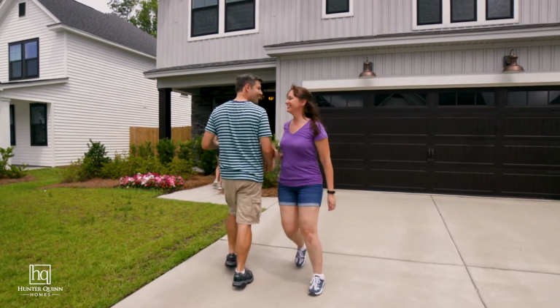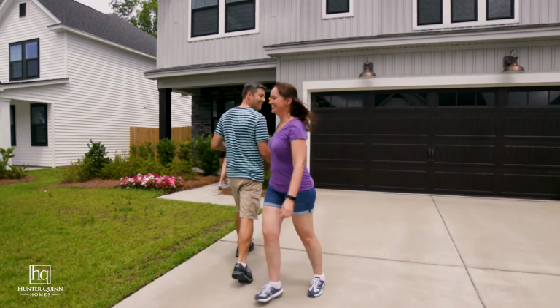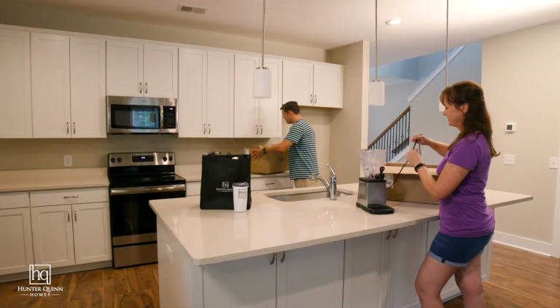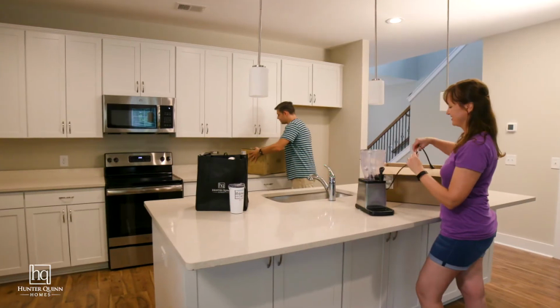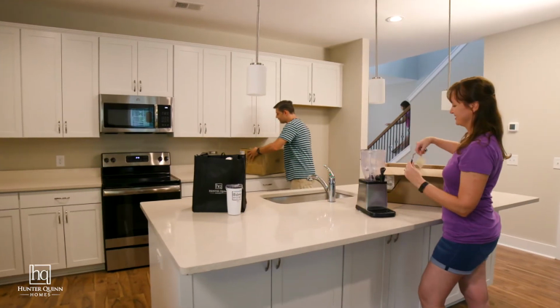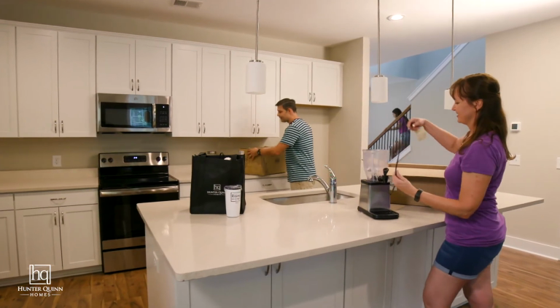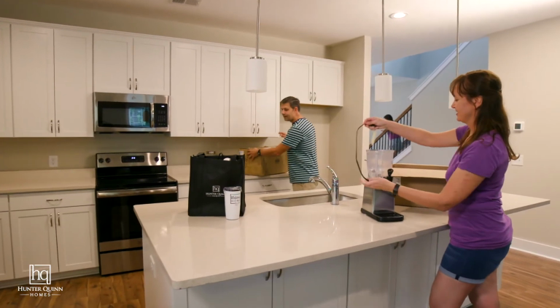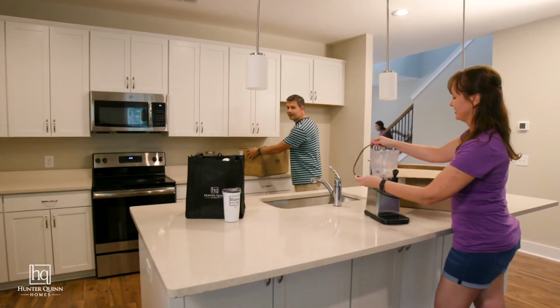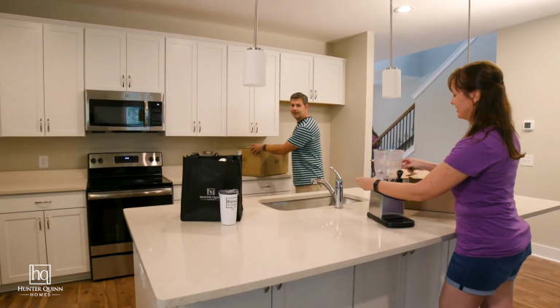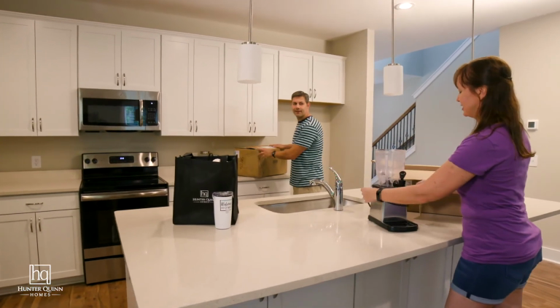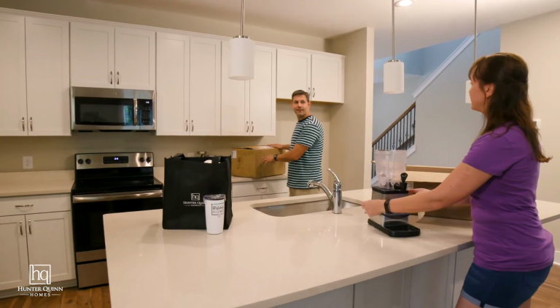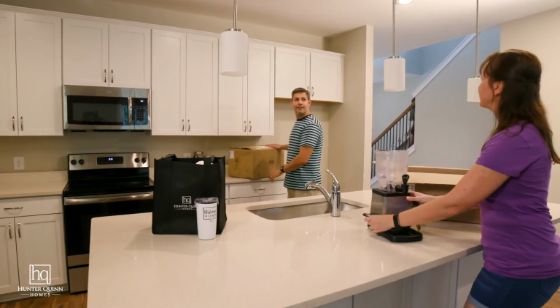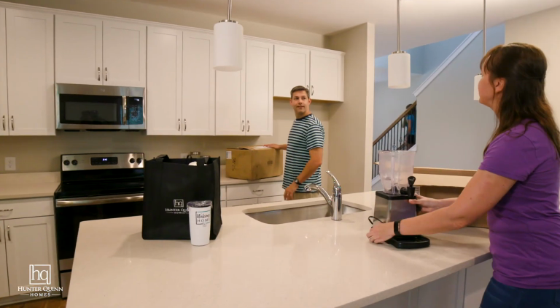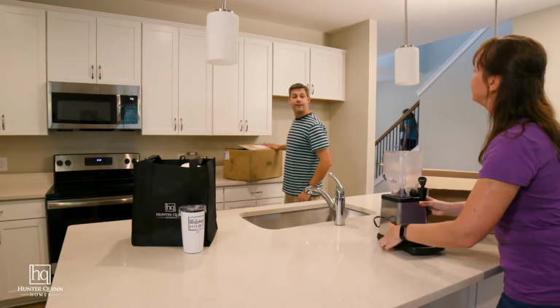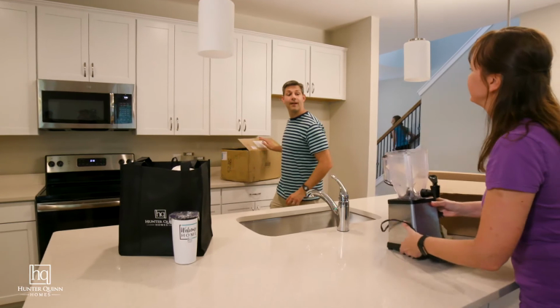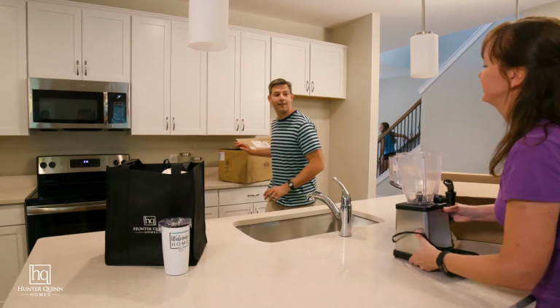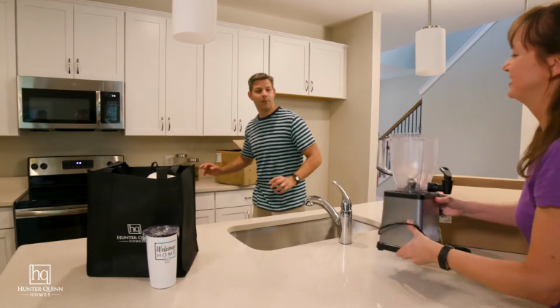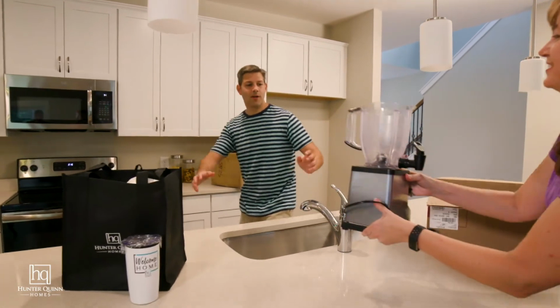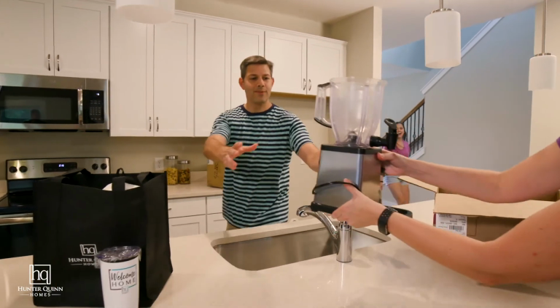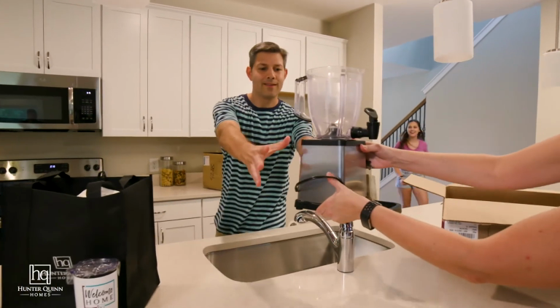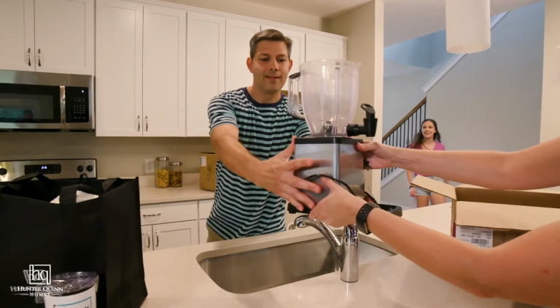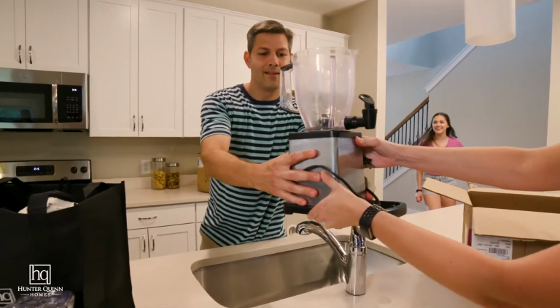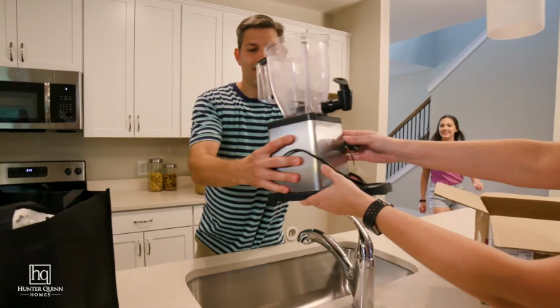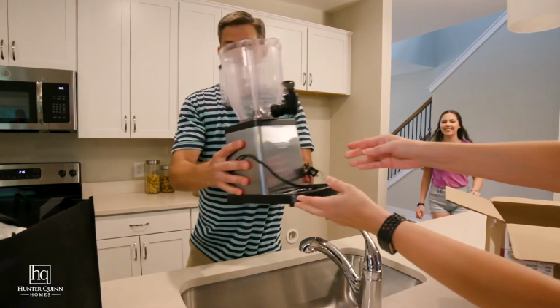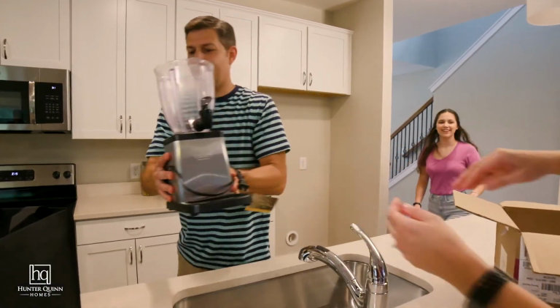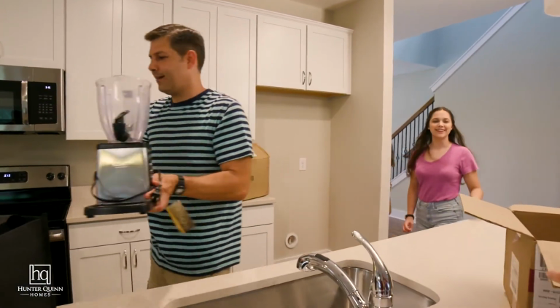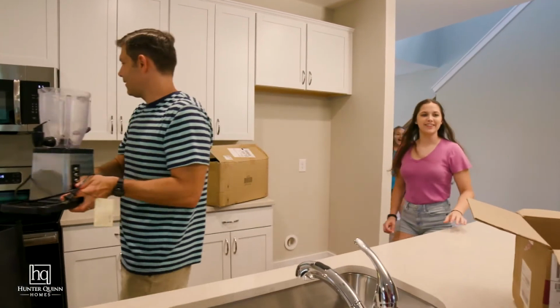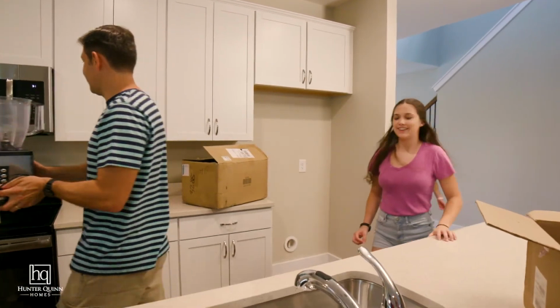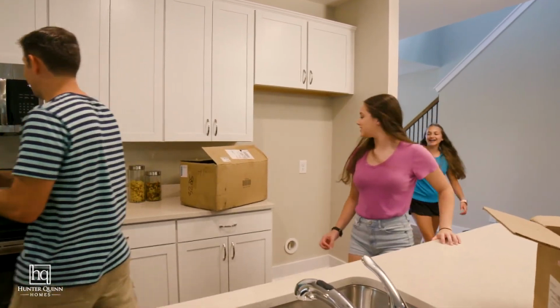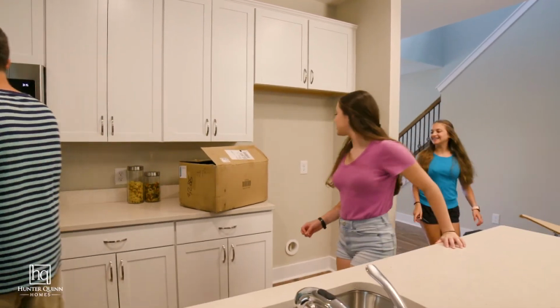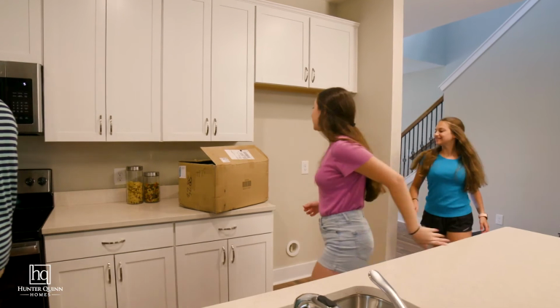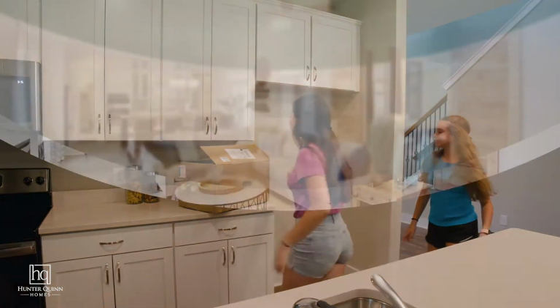What a journey — your new home is complete and it's time to settle in, make memories, and revel in home ownership. Welcome home.